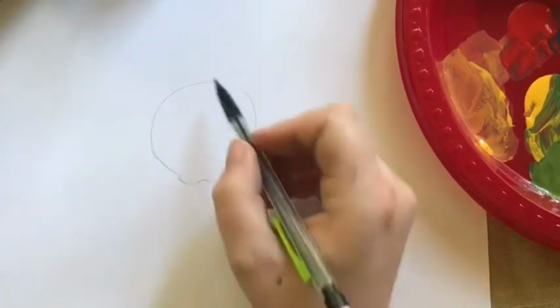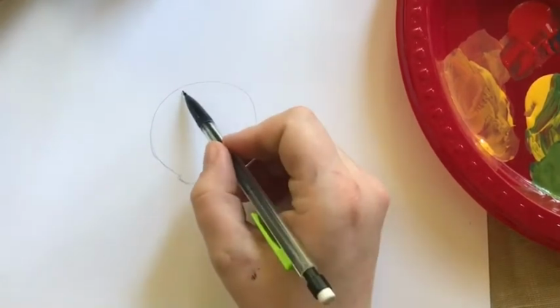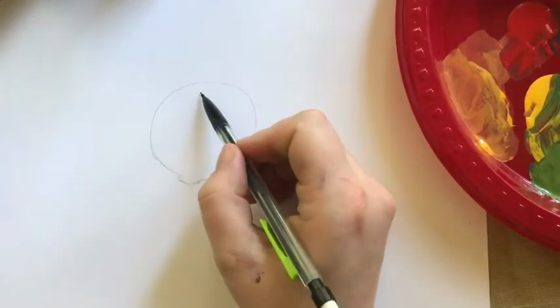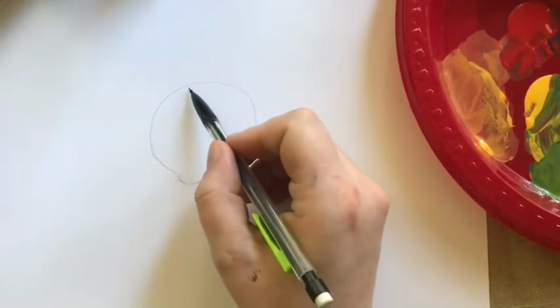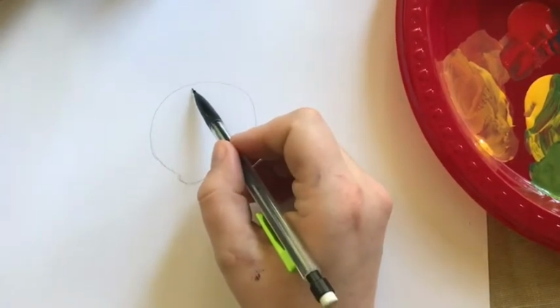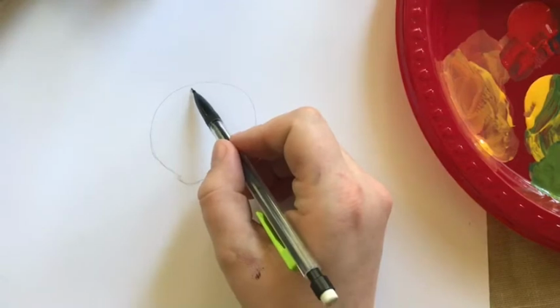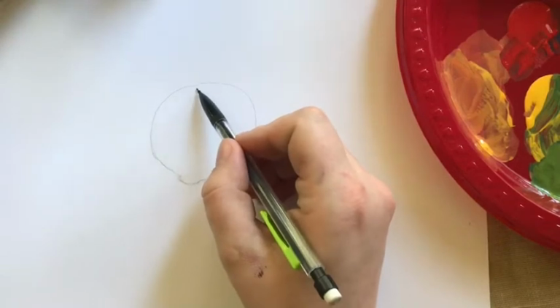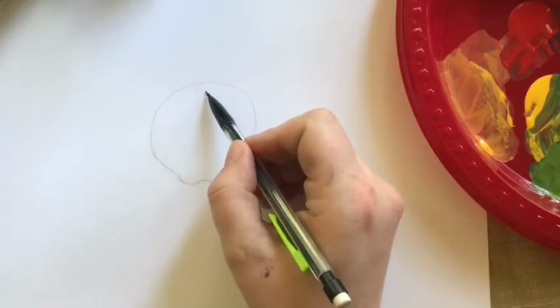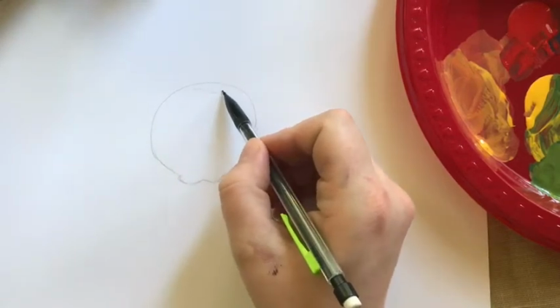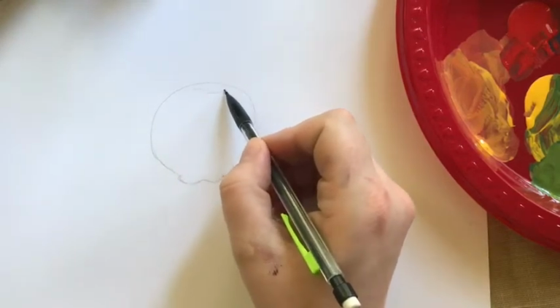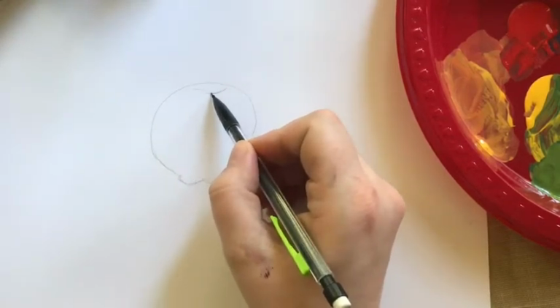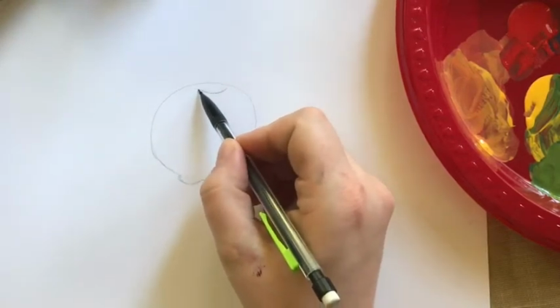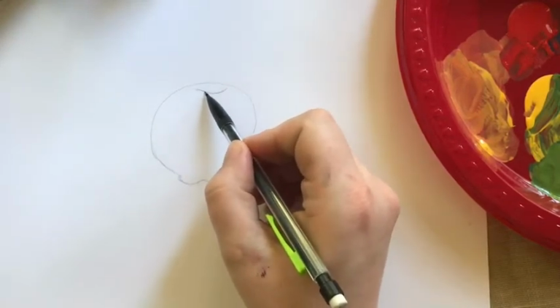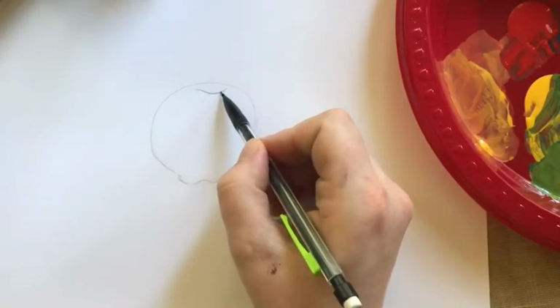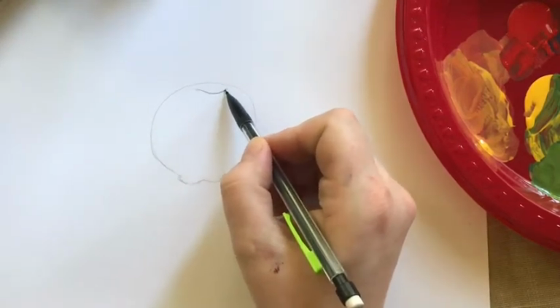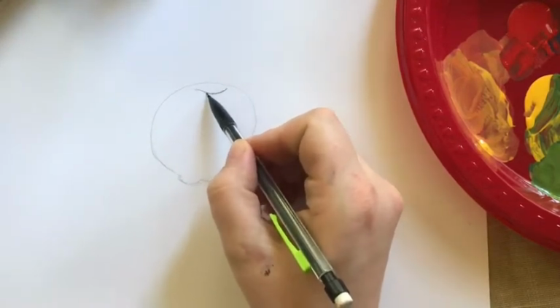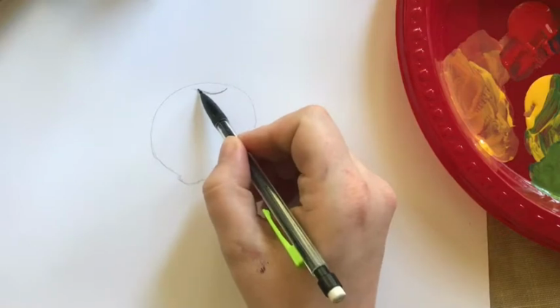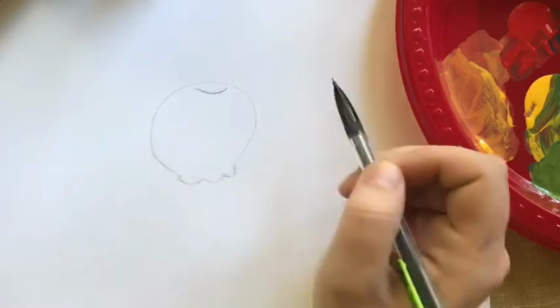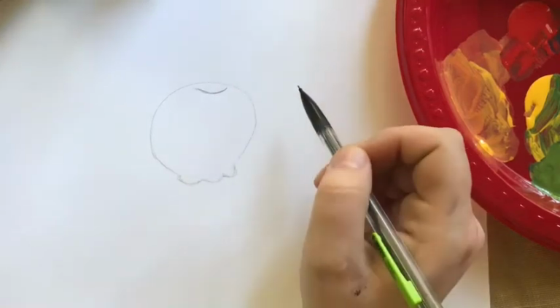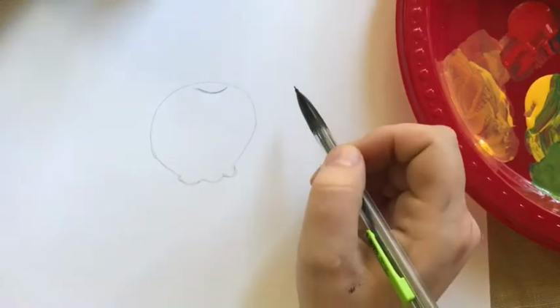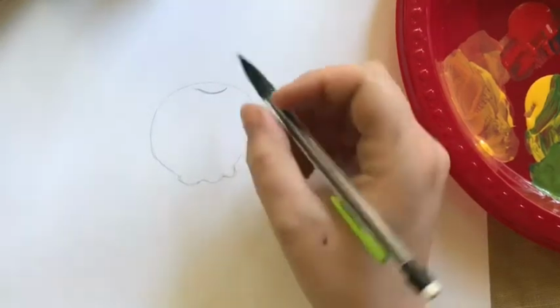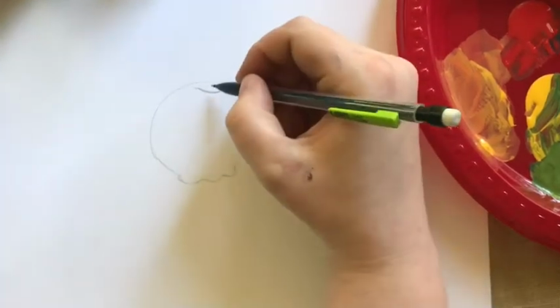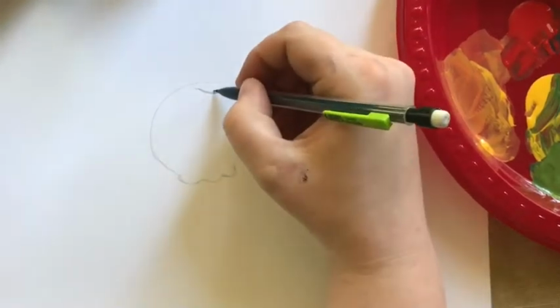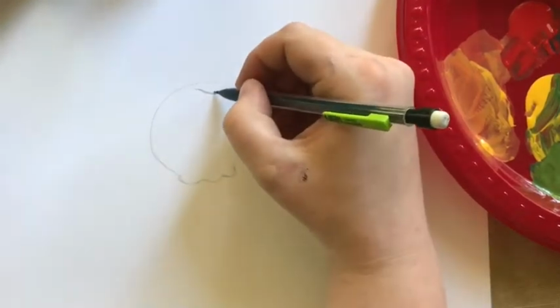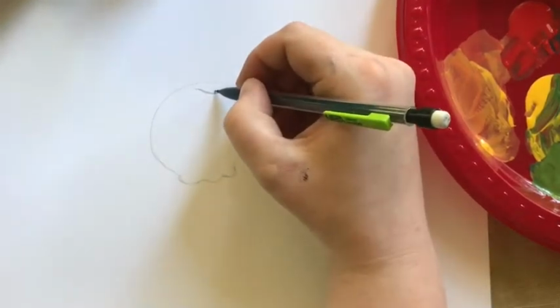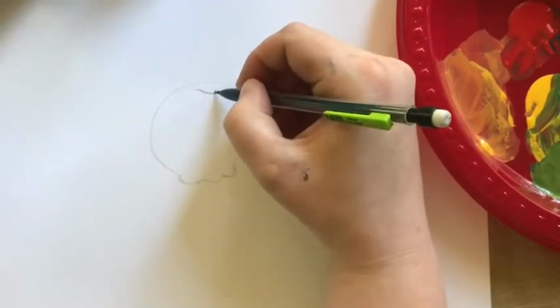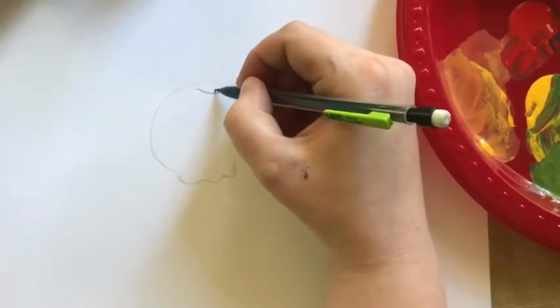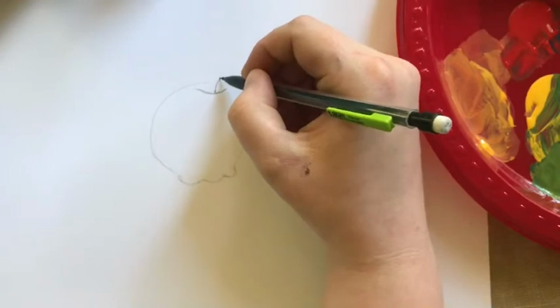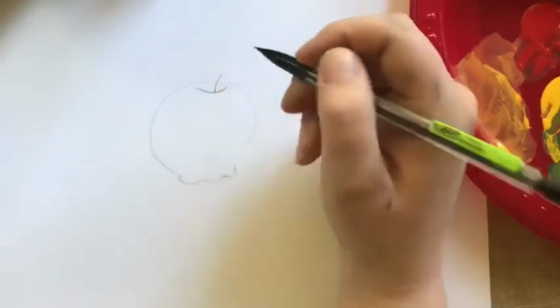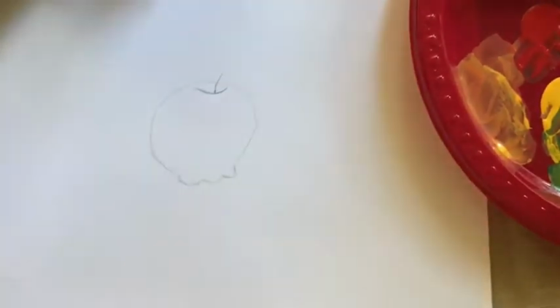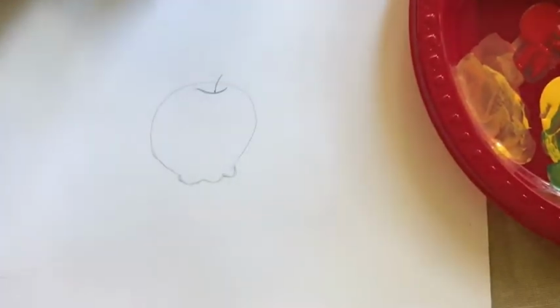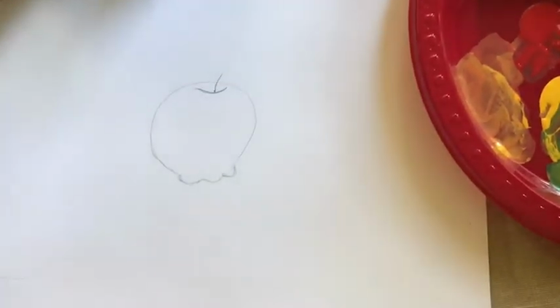Up top they usually dip in, and they have what my daughter calls the belly button. So we're just going to put a little smiley face up at the top there, and out from that piece we're just going to pop up with a little stick.